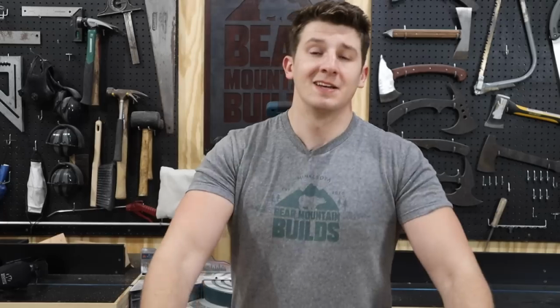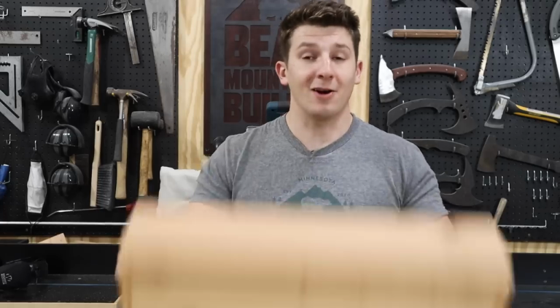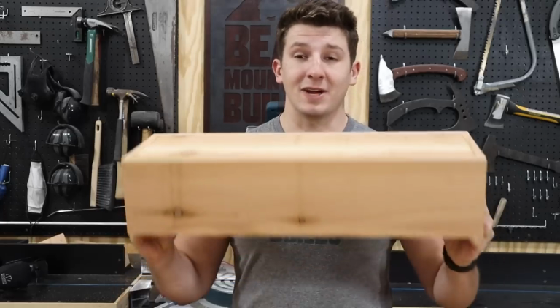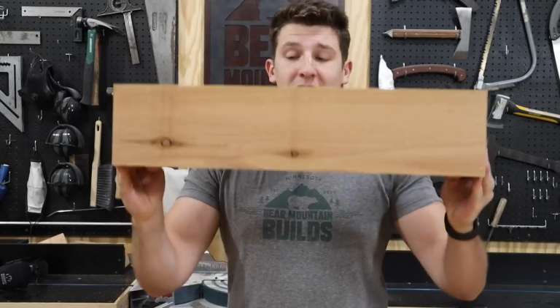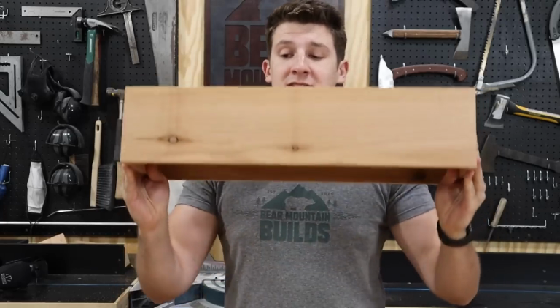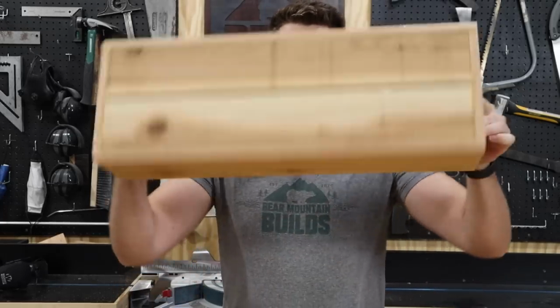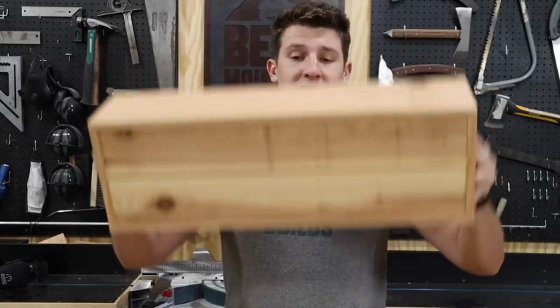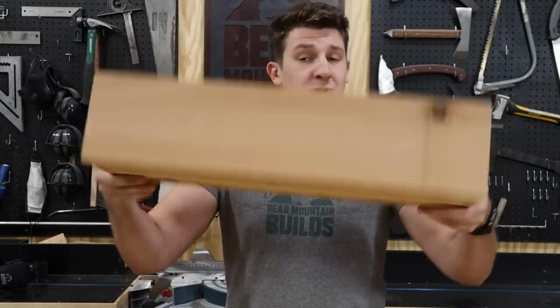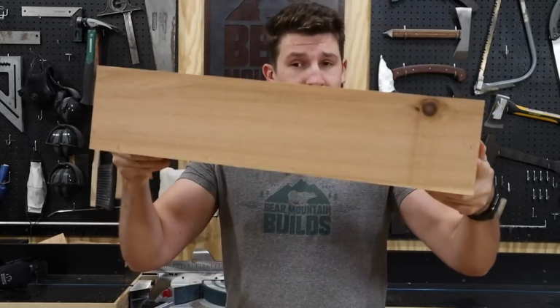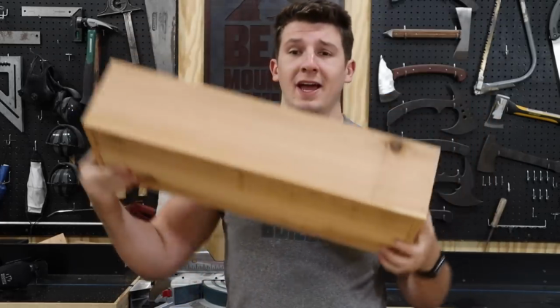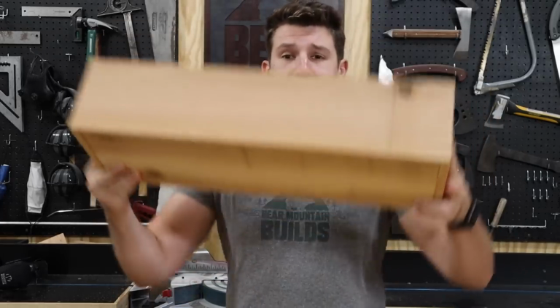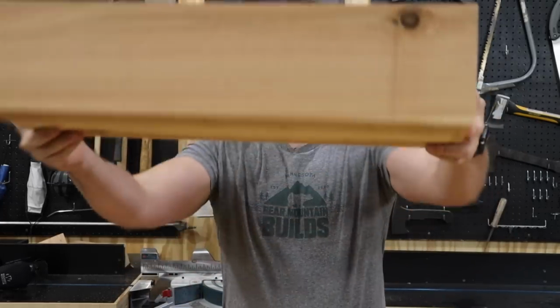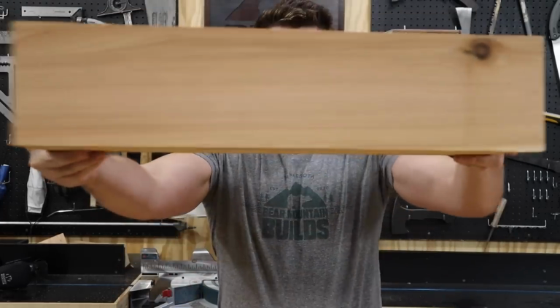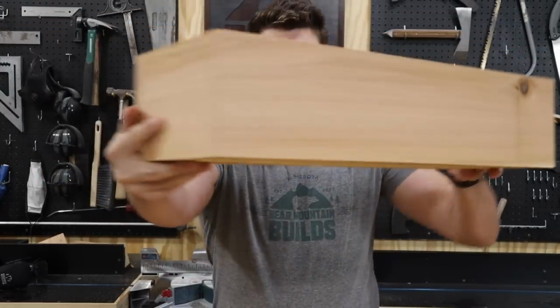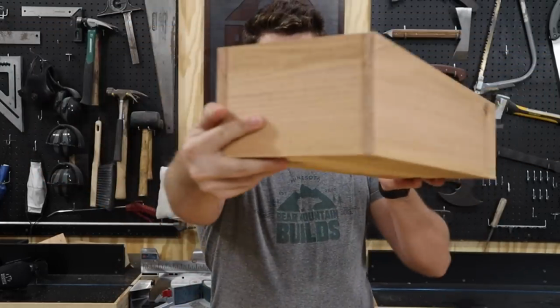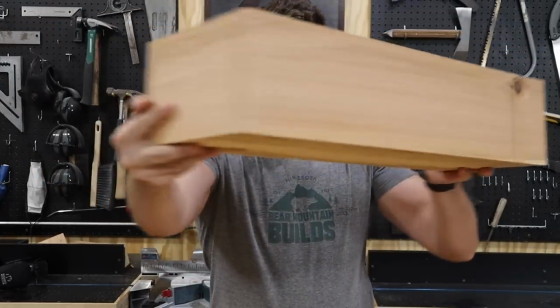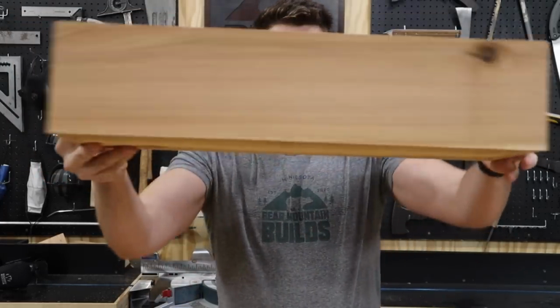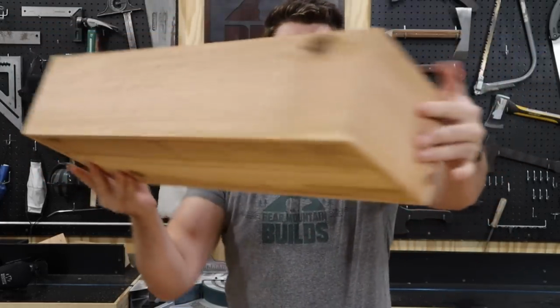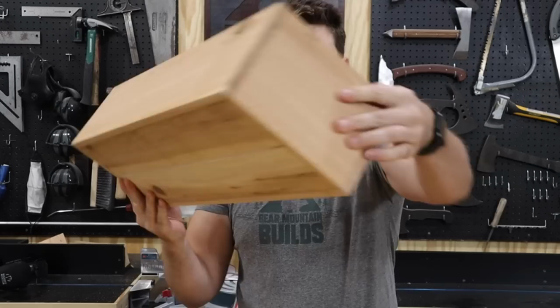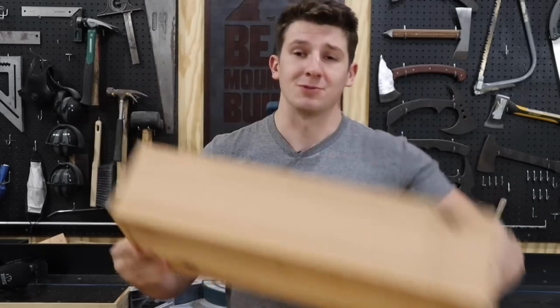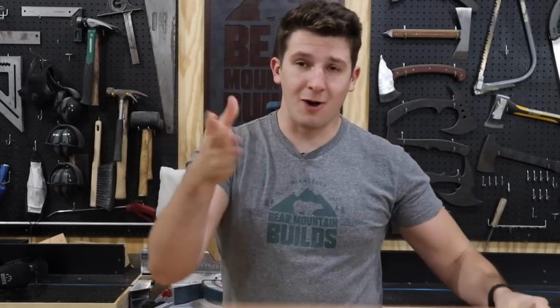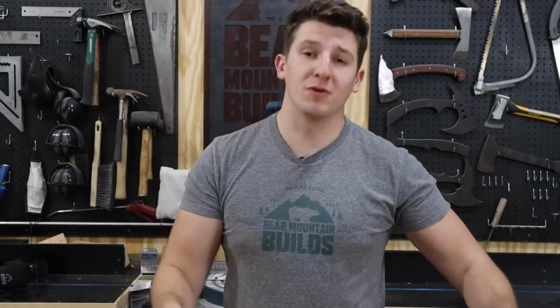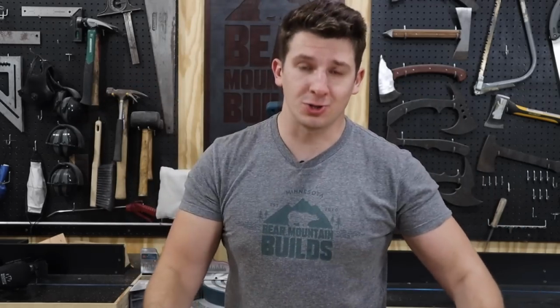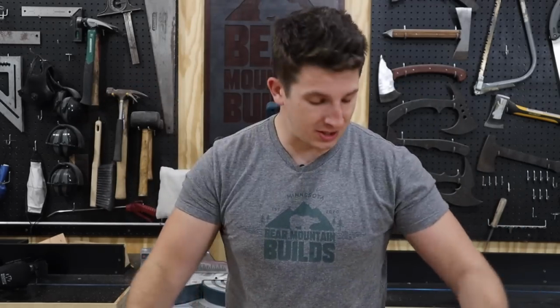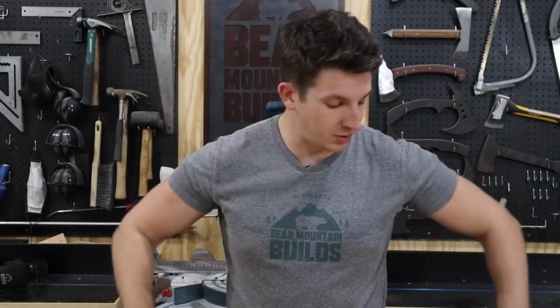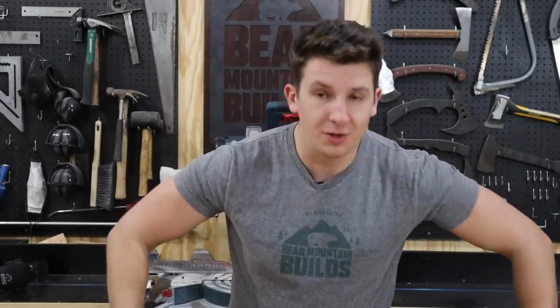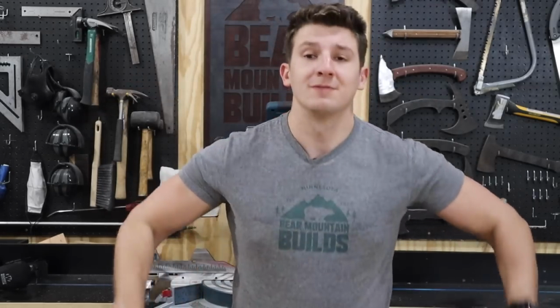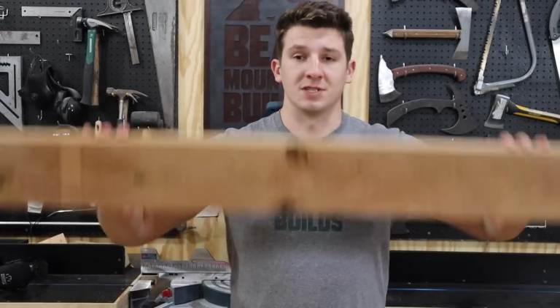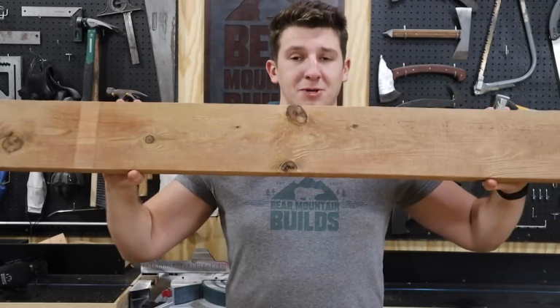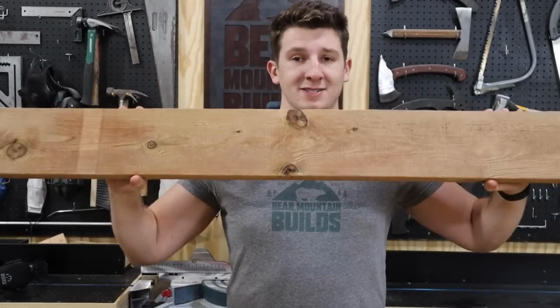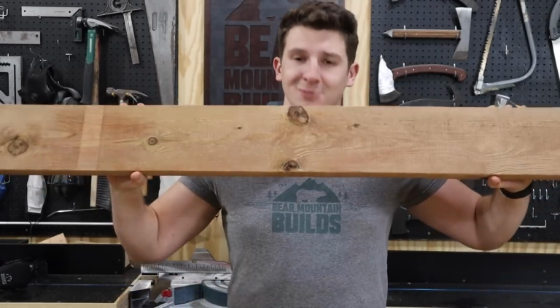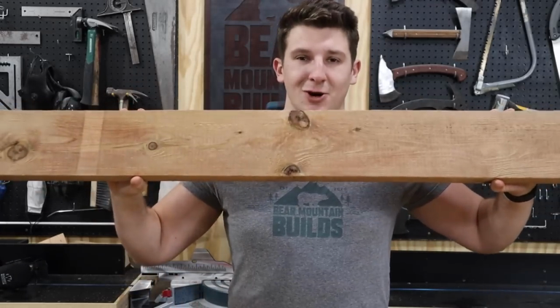The box is done, it's looking super good and completely nail-hole free. Now we're moving on to the structure — we're going to cut up our 2x6. Let's keep going.